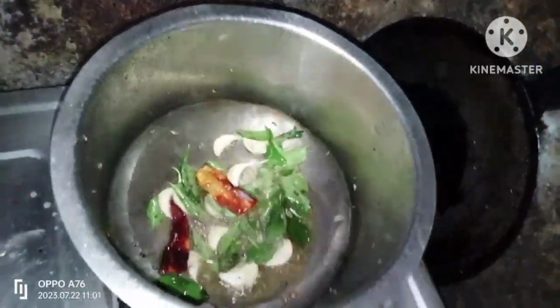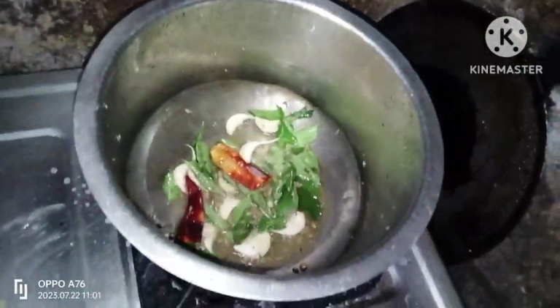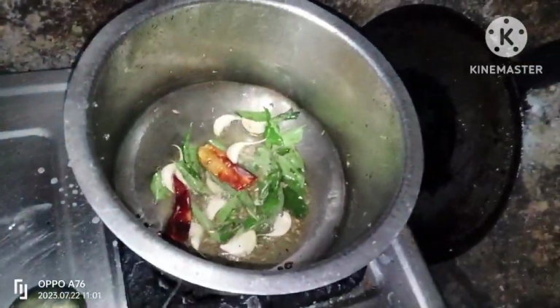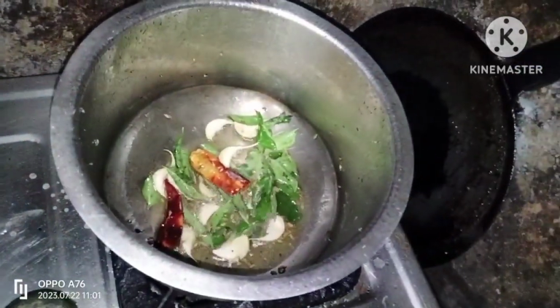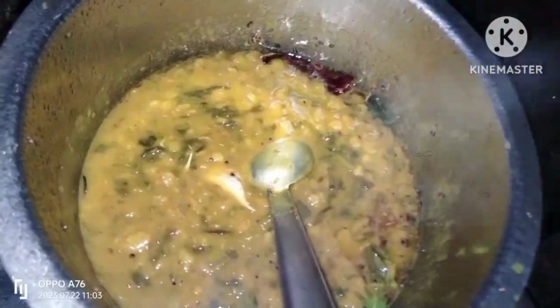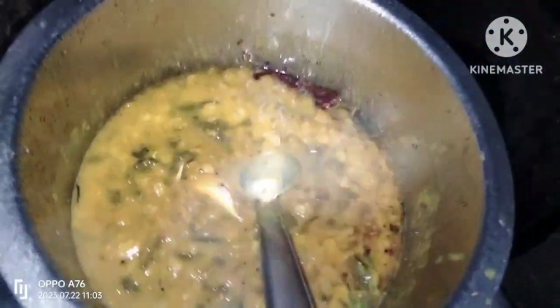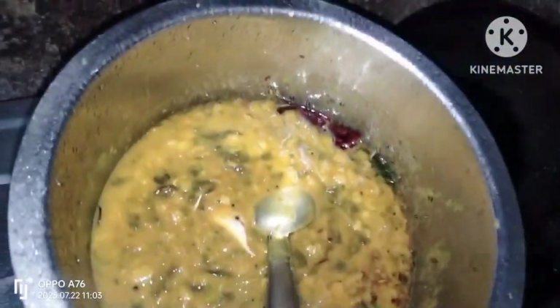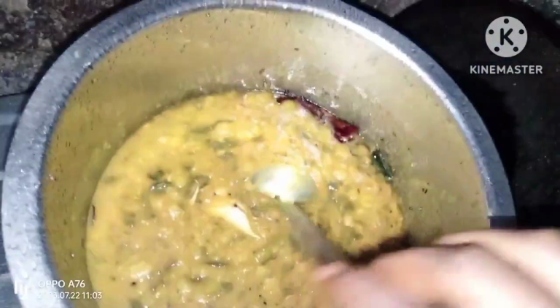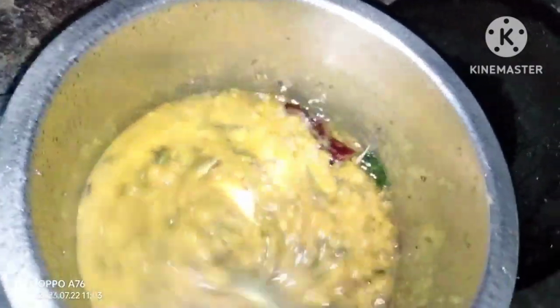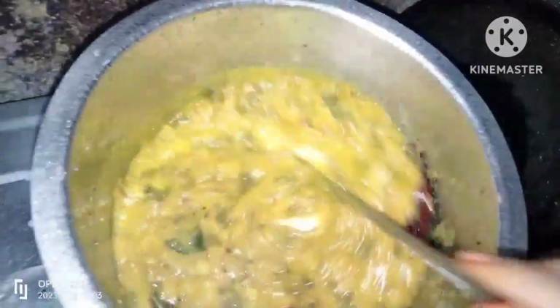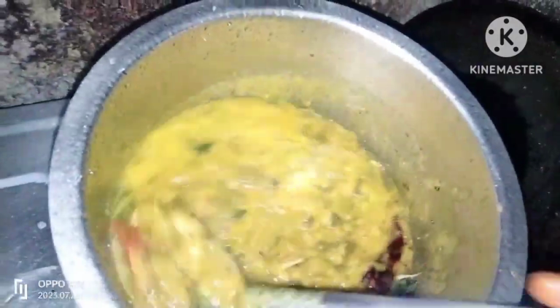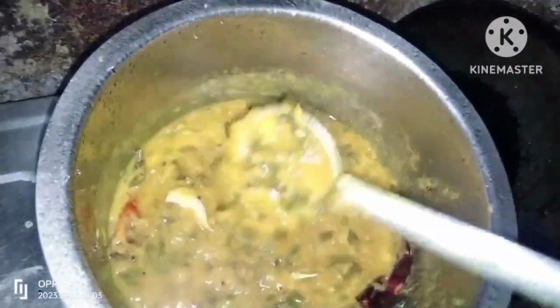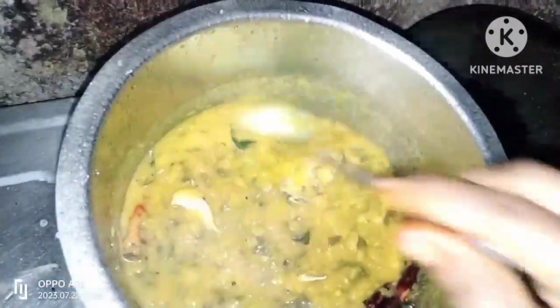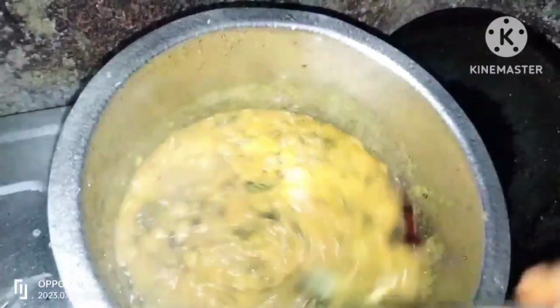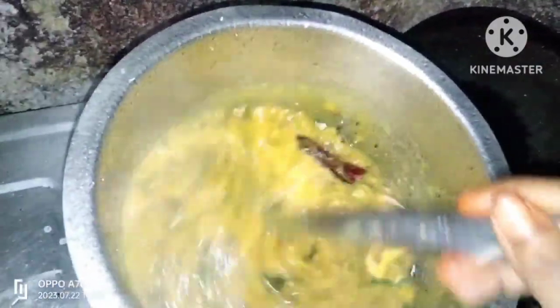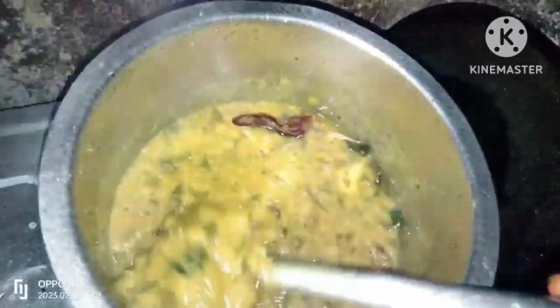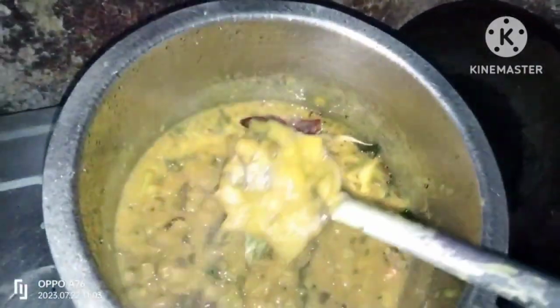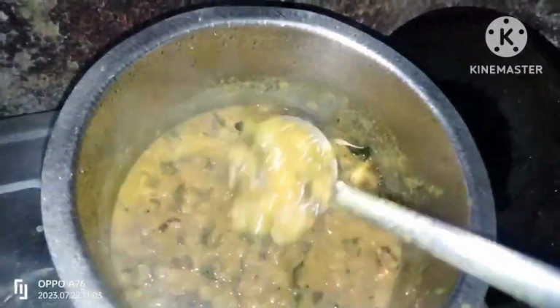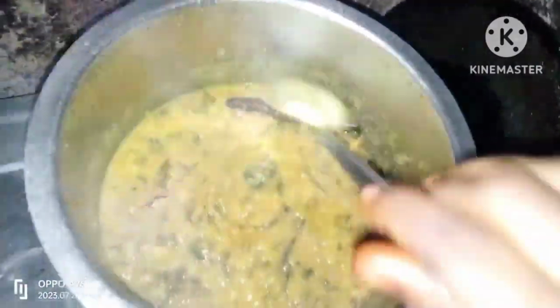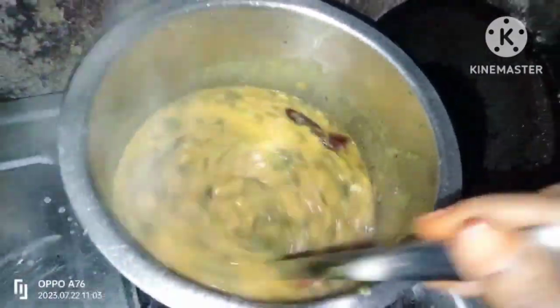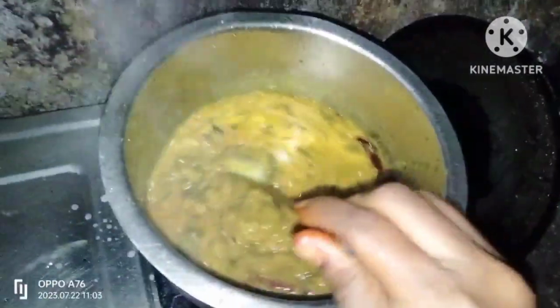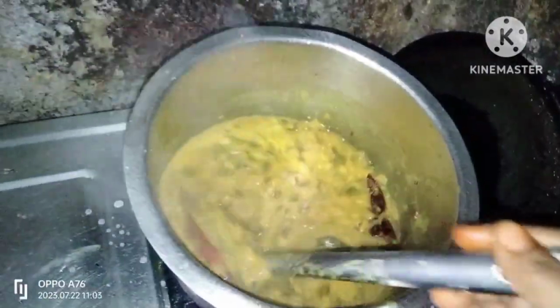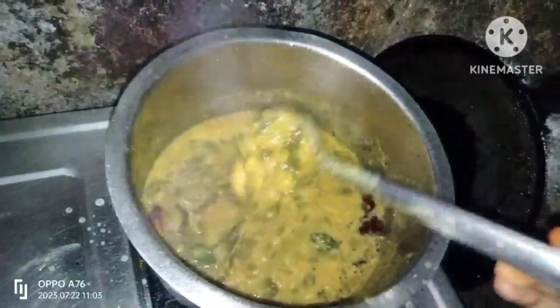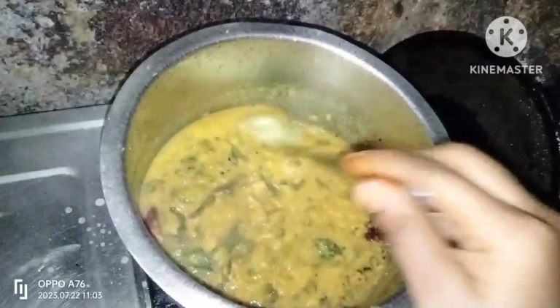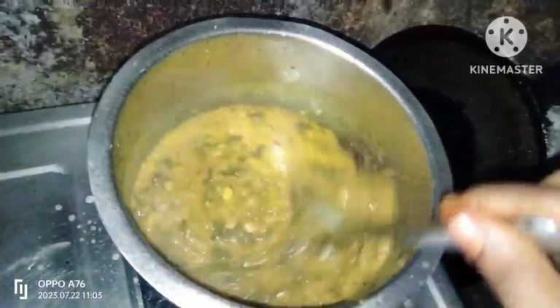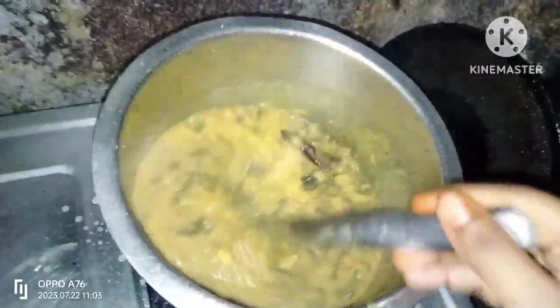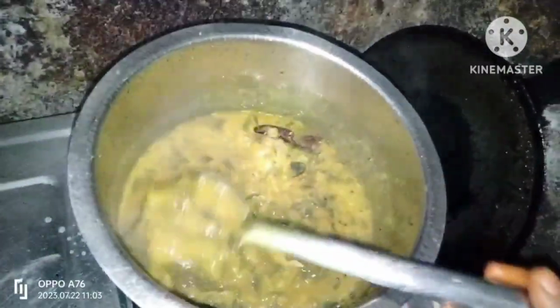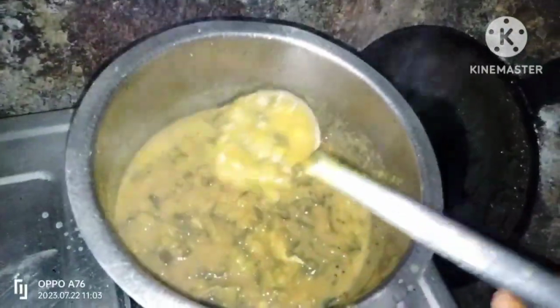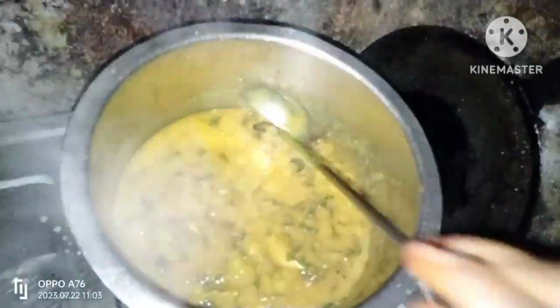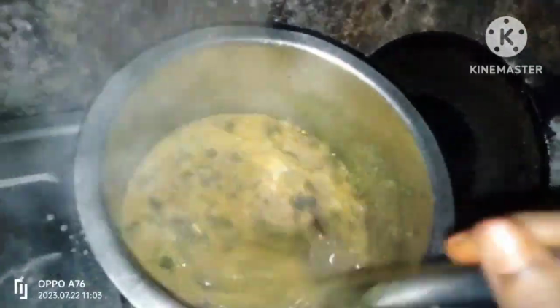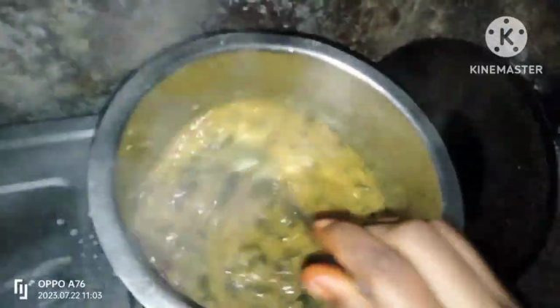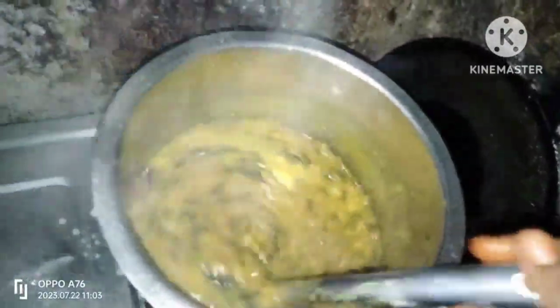So this is a very good flavor. I am going to cook the rice. This is perfect.